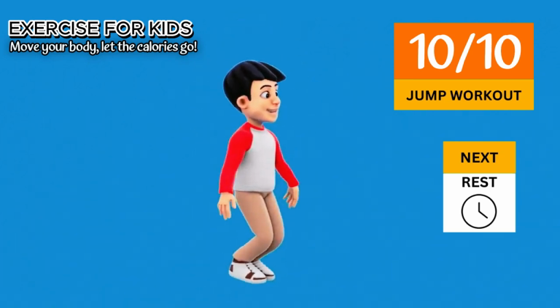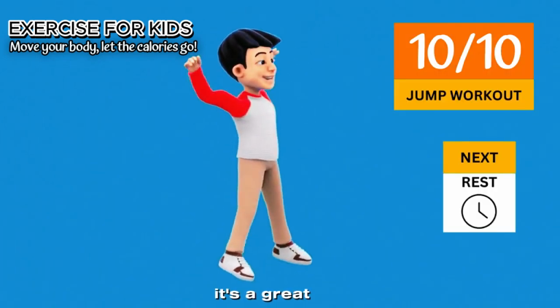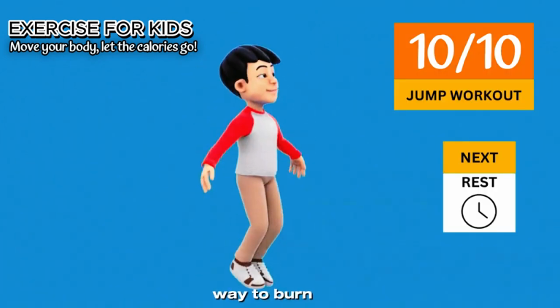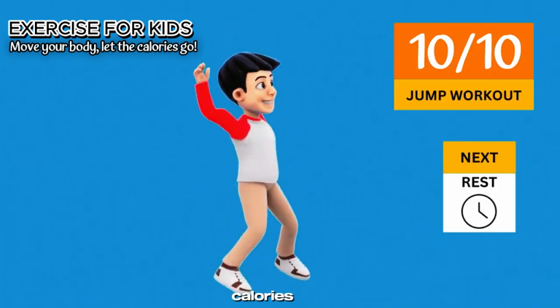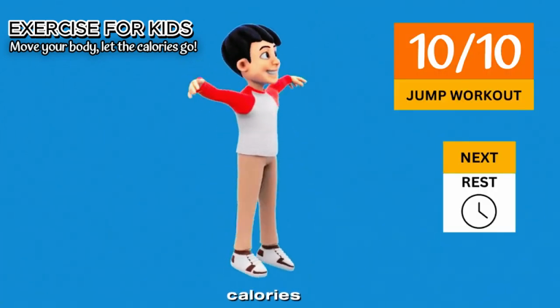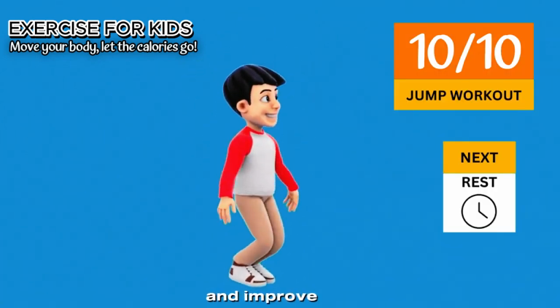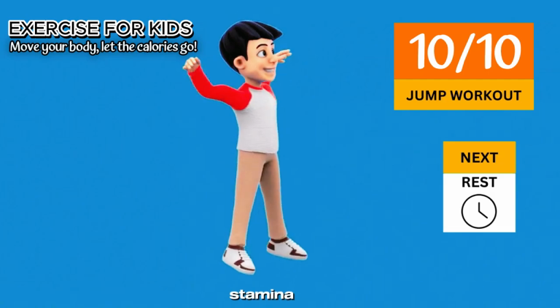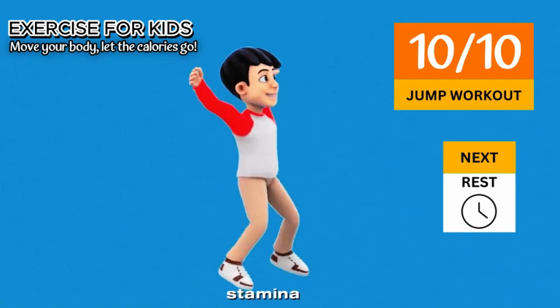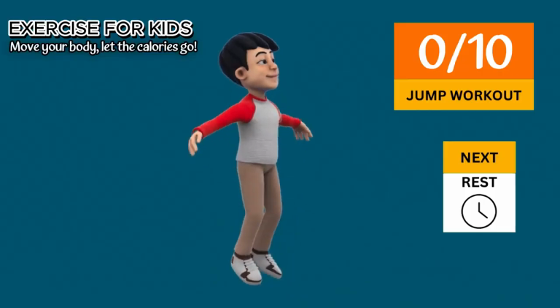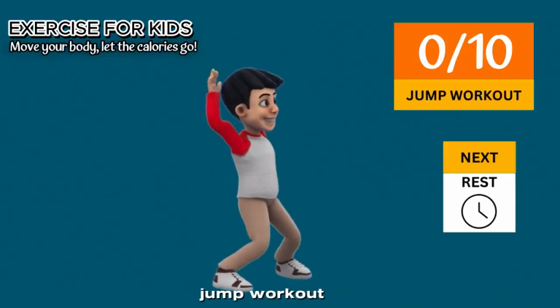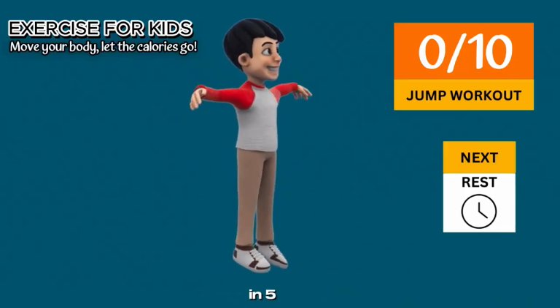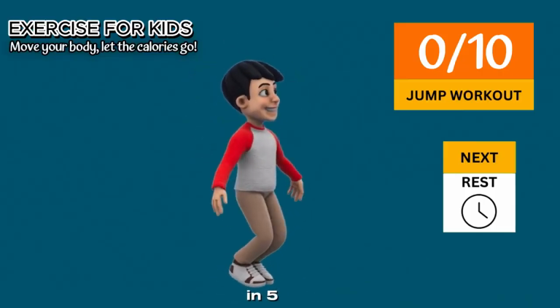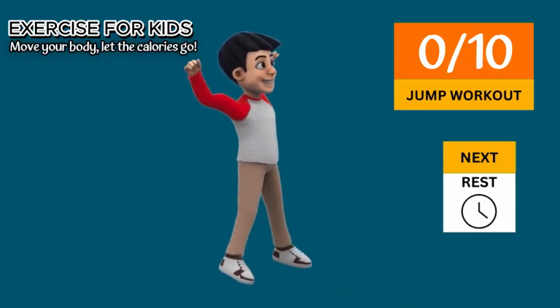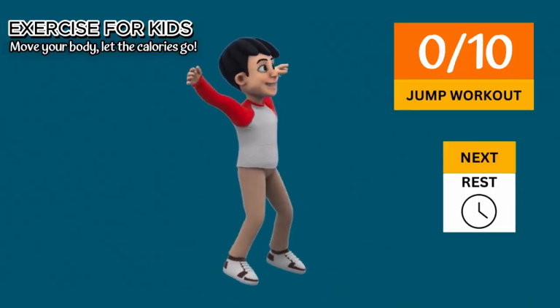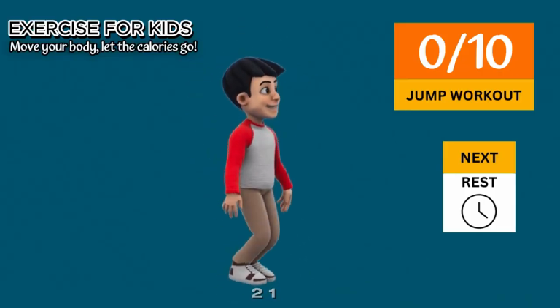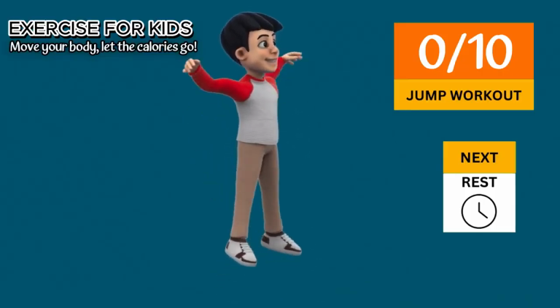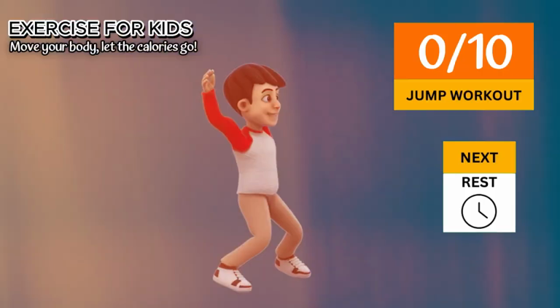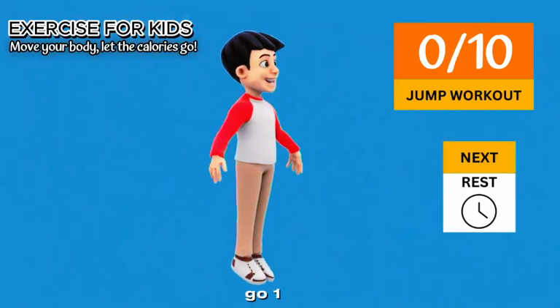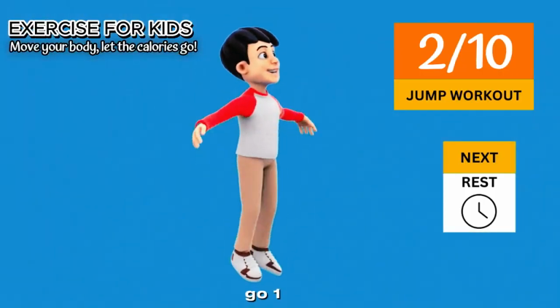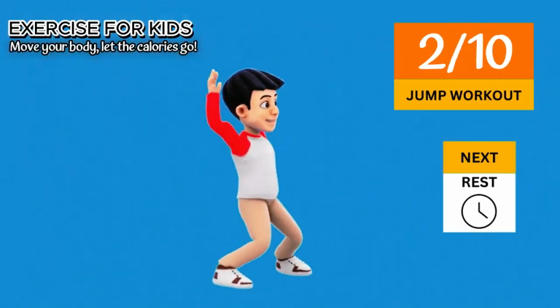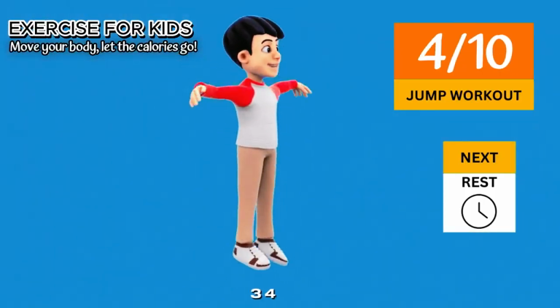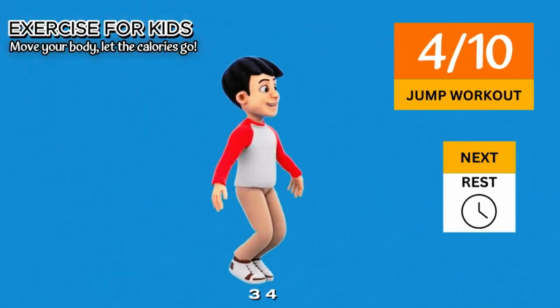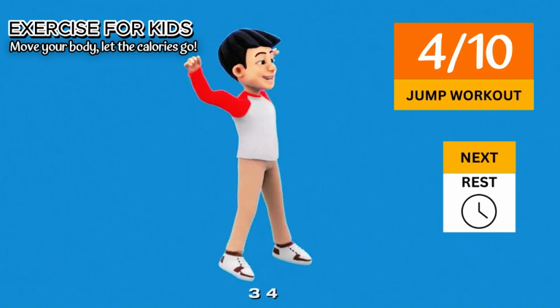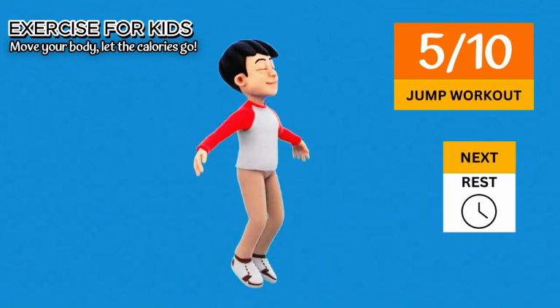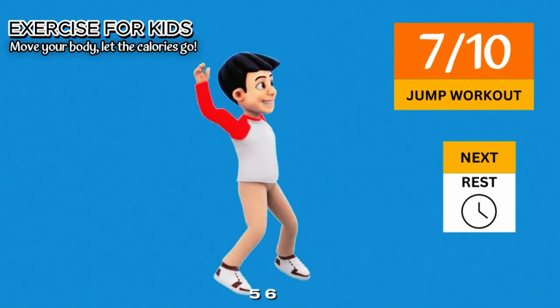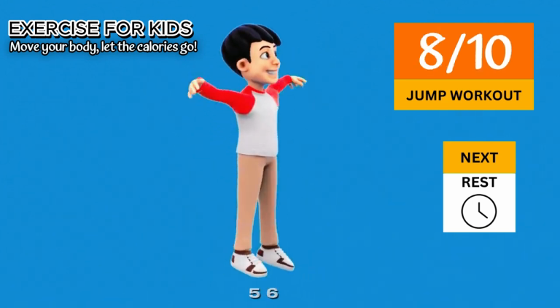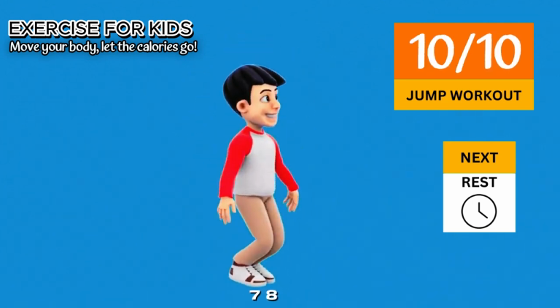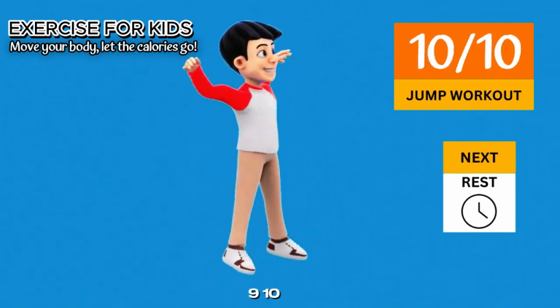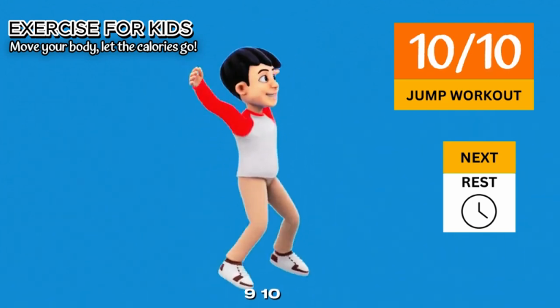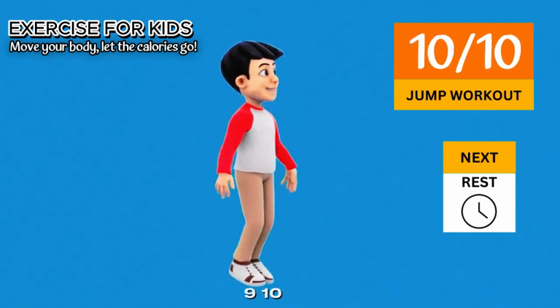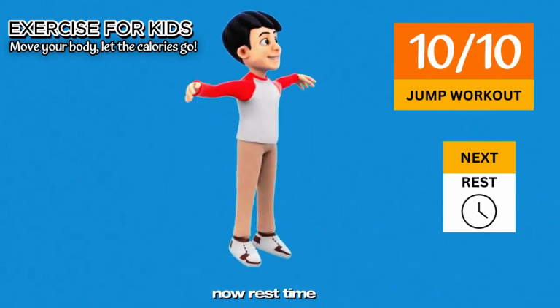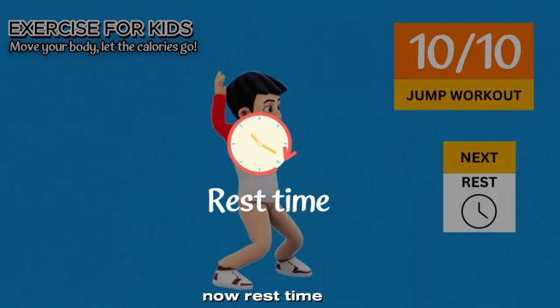Jump workout in 5-4-3-2-1. Go 1-2-3-4, 5-6-7-8-9-10. Now rest time.